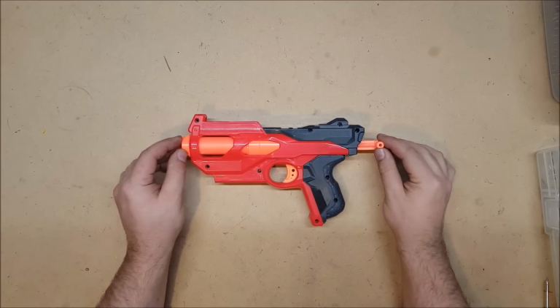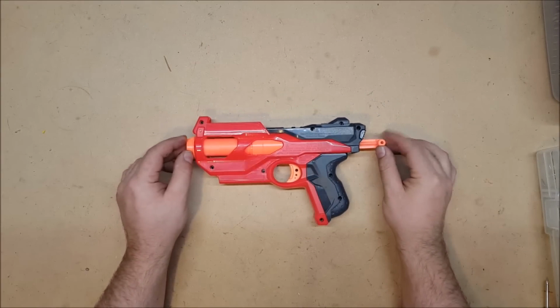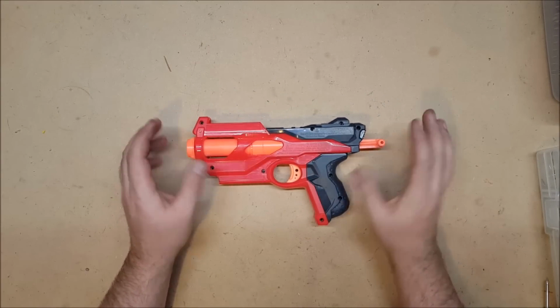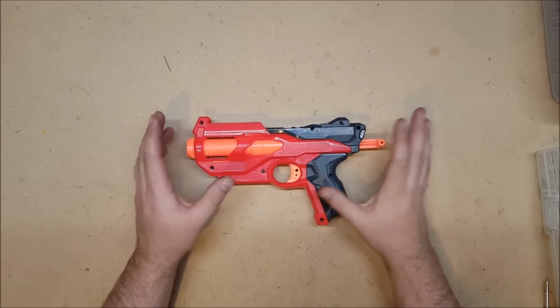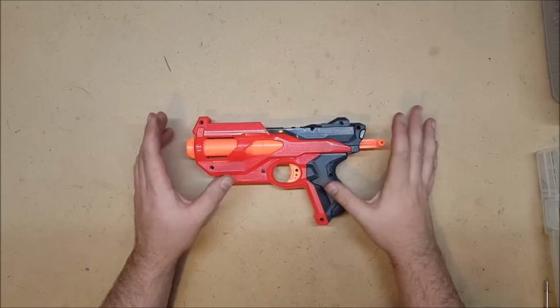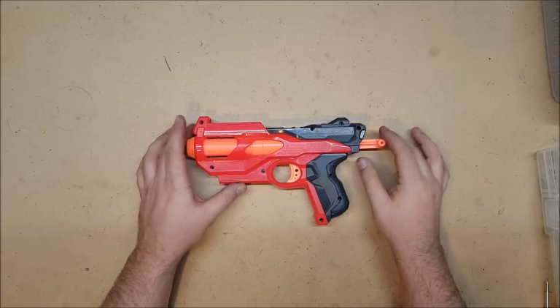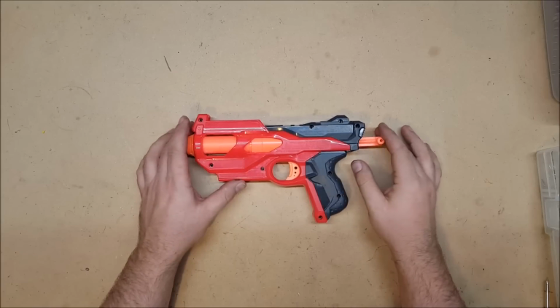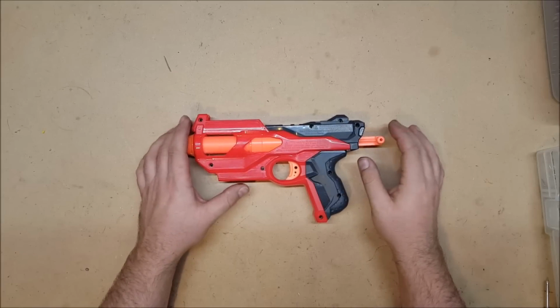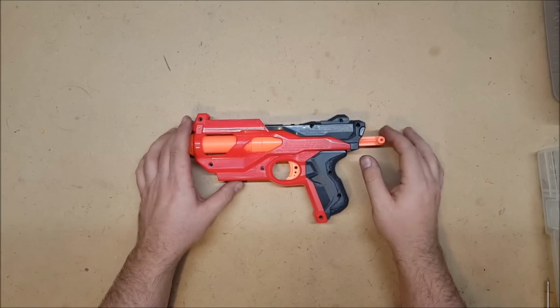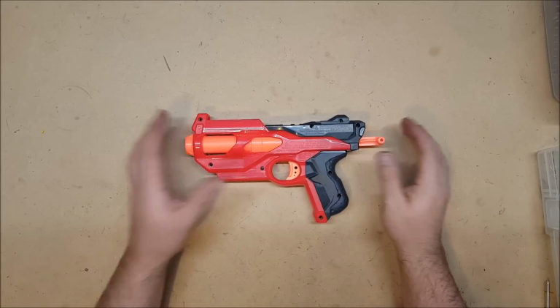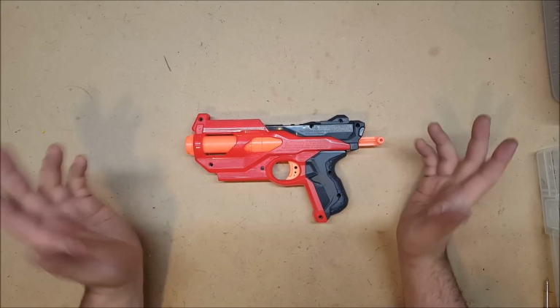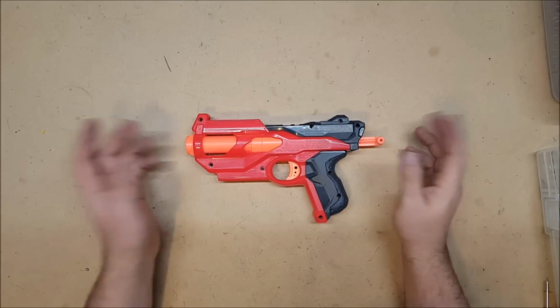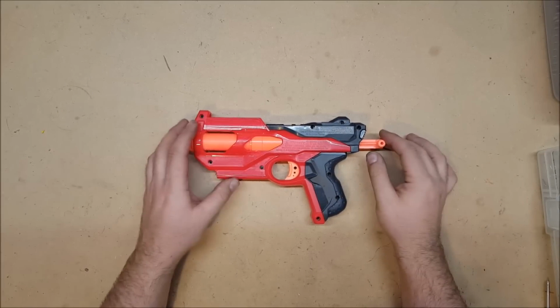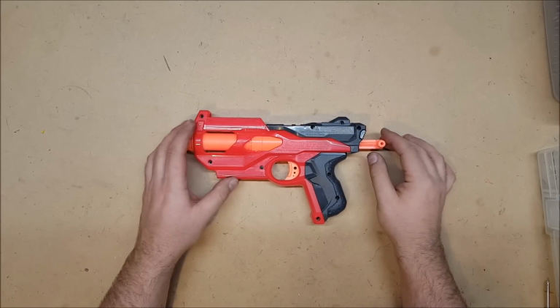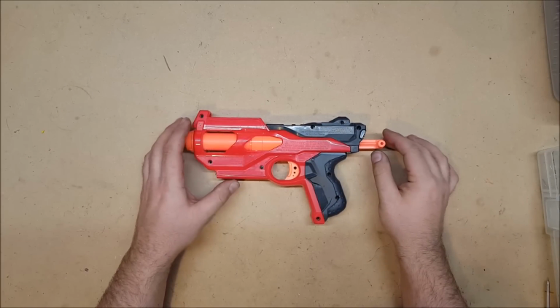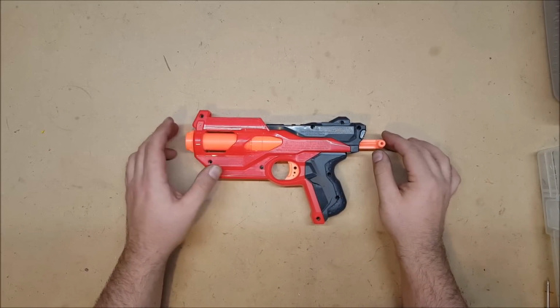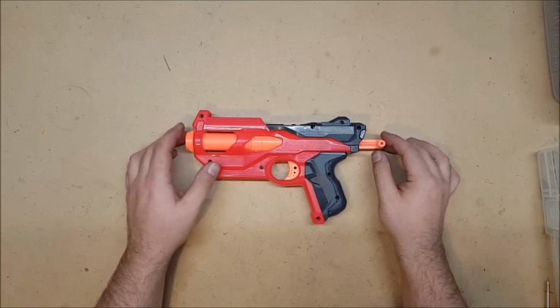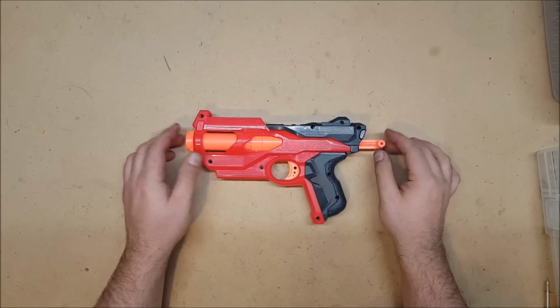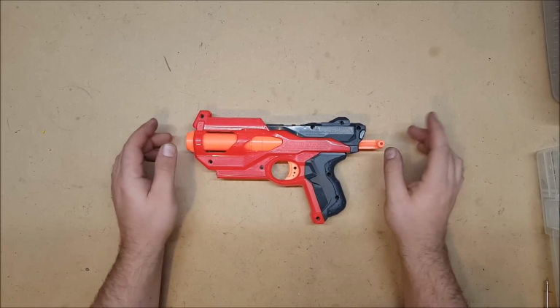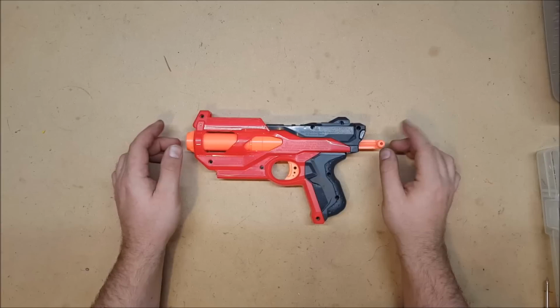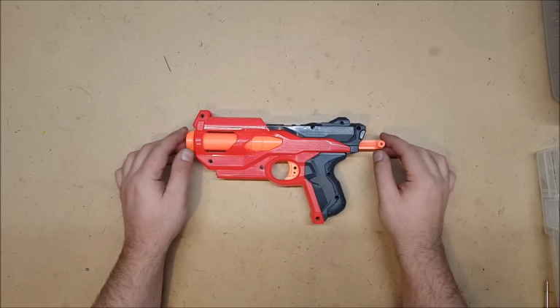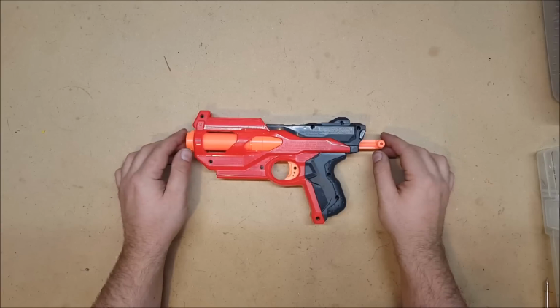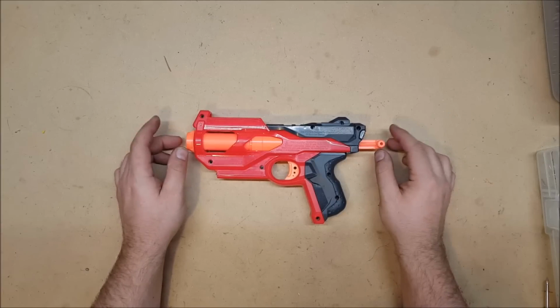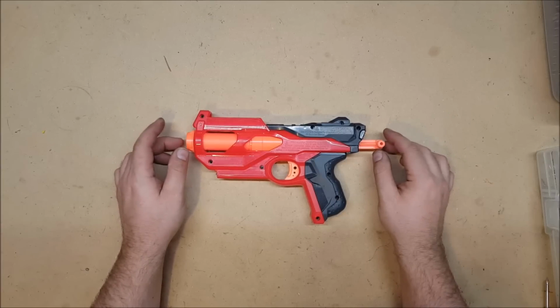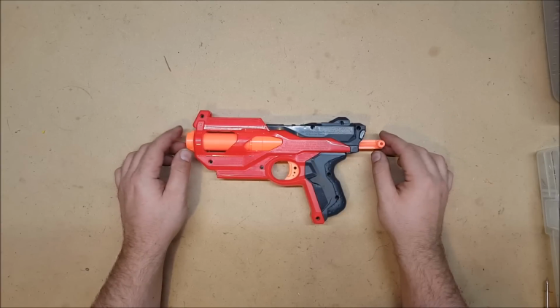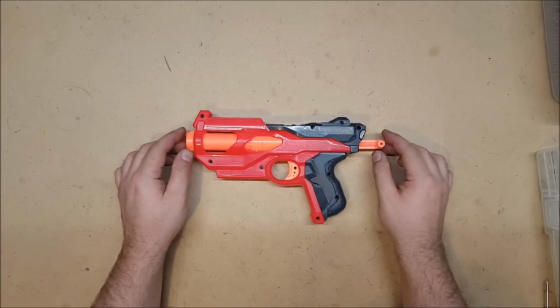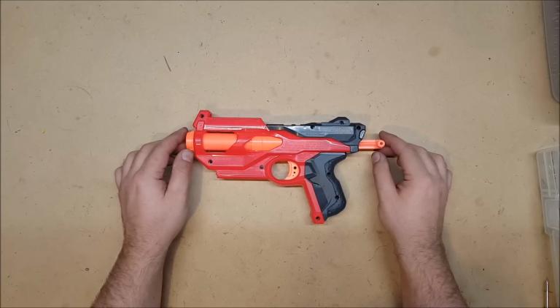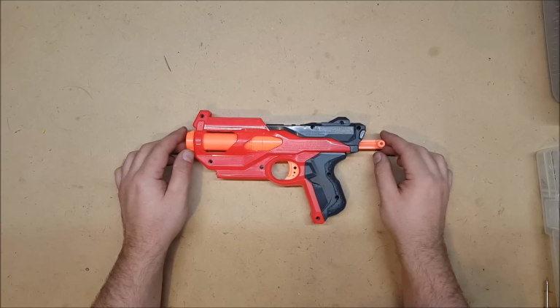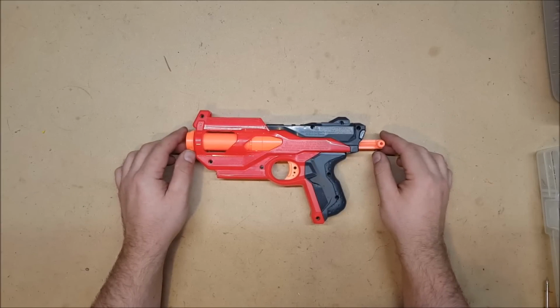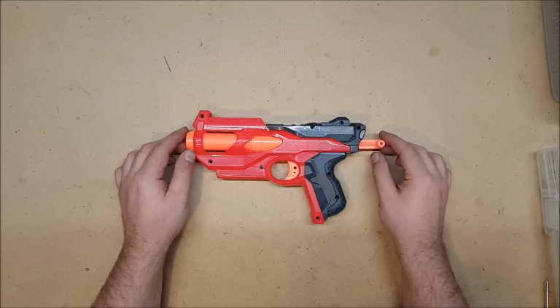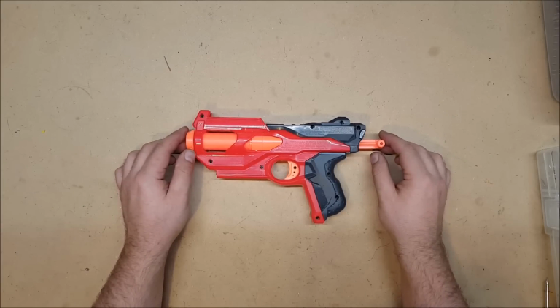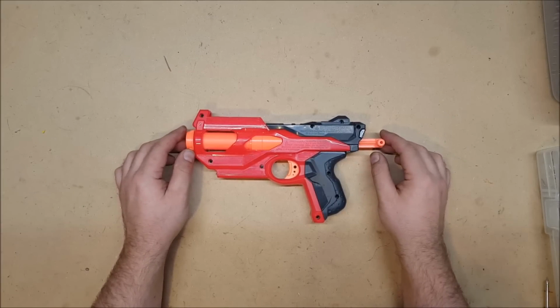I had yet to actually pick one up. I went over to Big Lots — sure enough, they had it. So I grabbed one and we're going to see what we can do with it as far as upgrades.